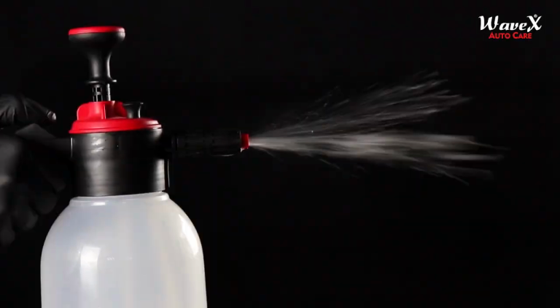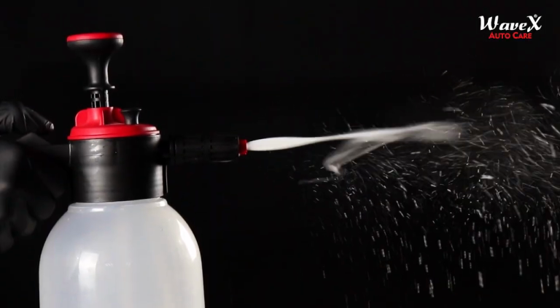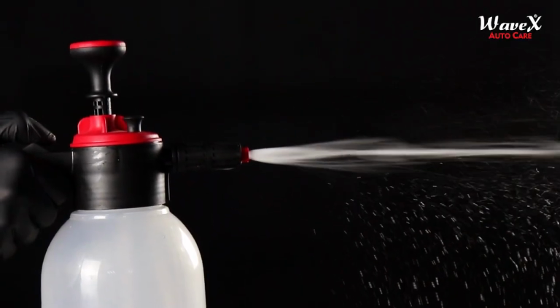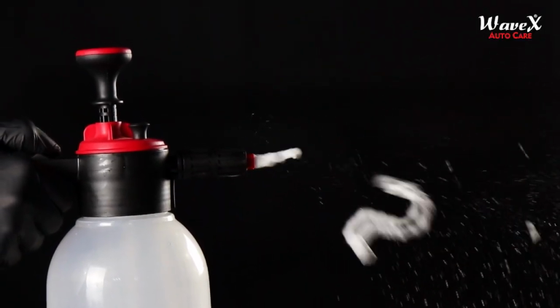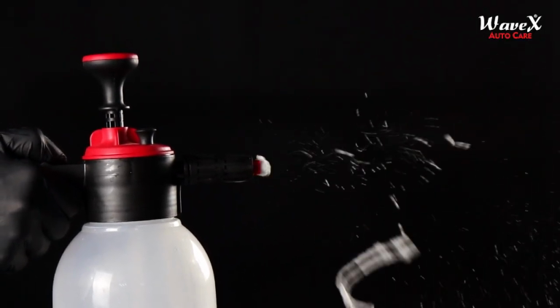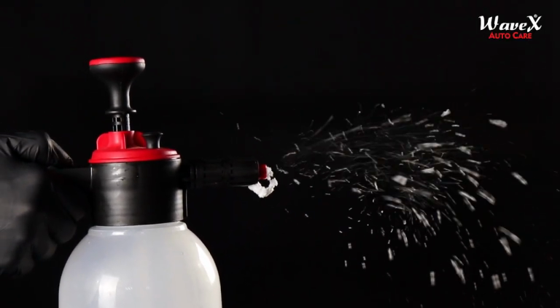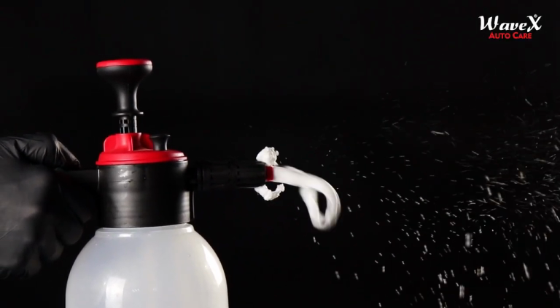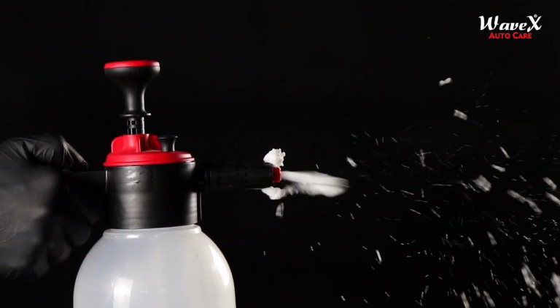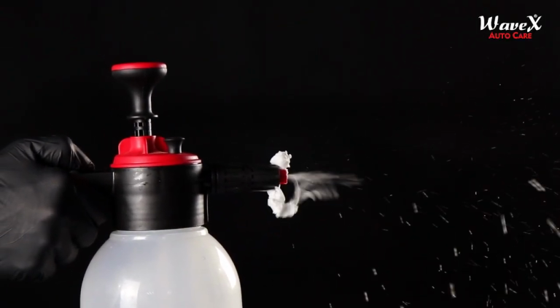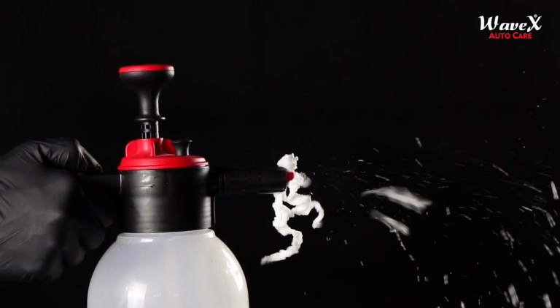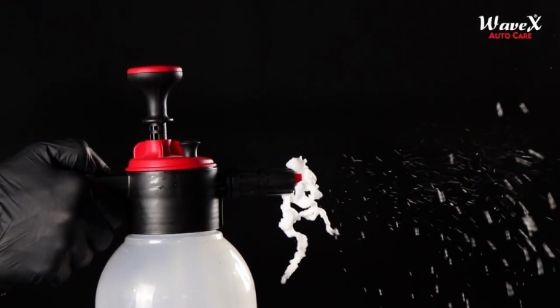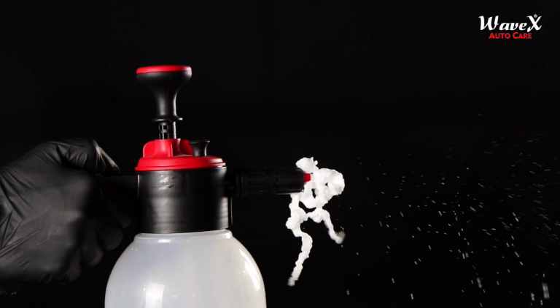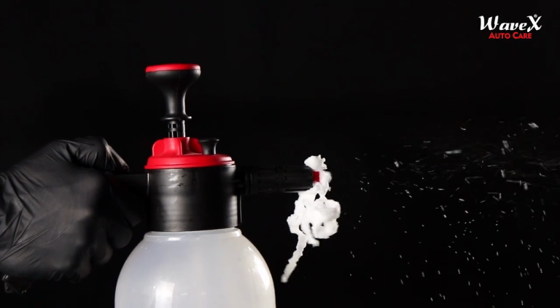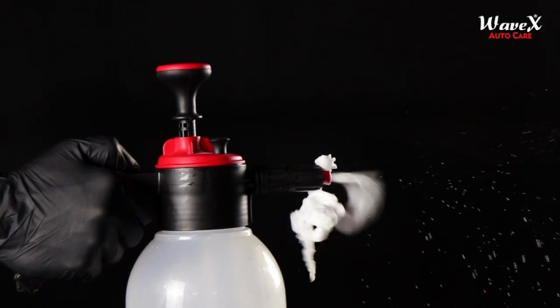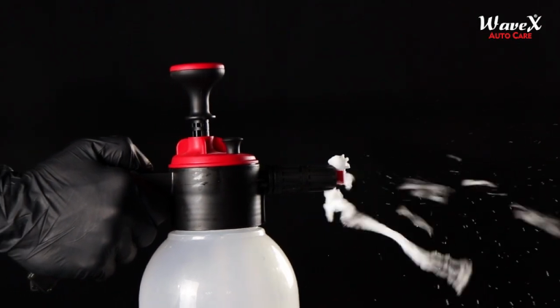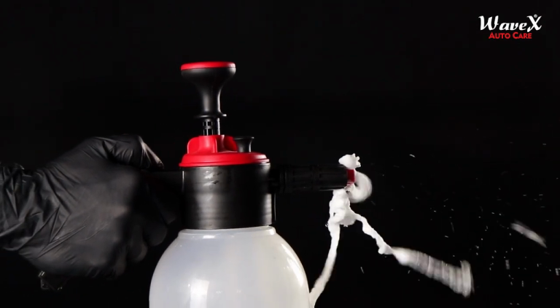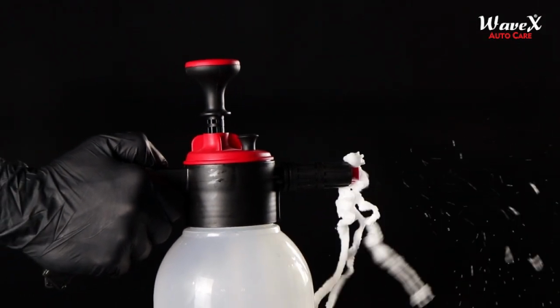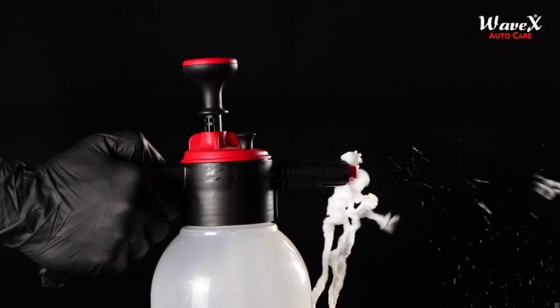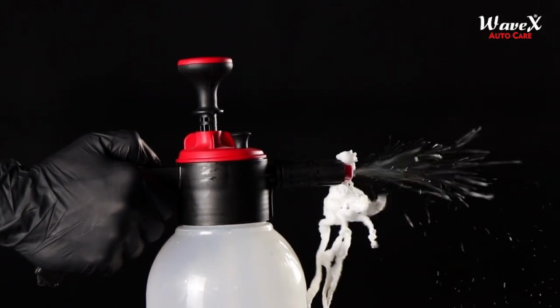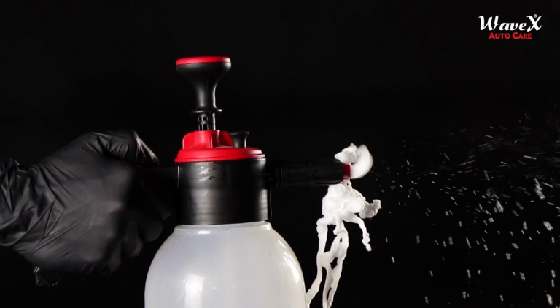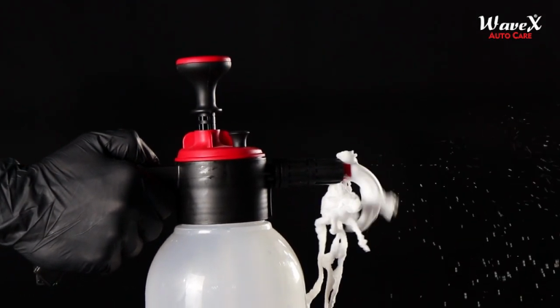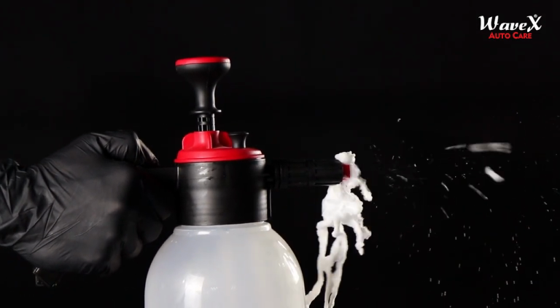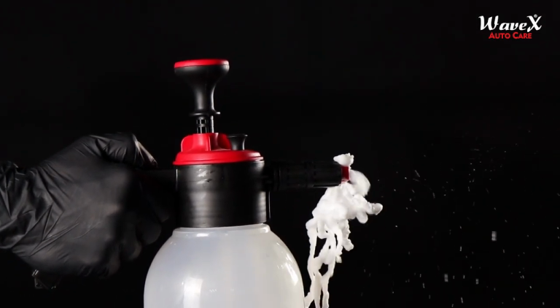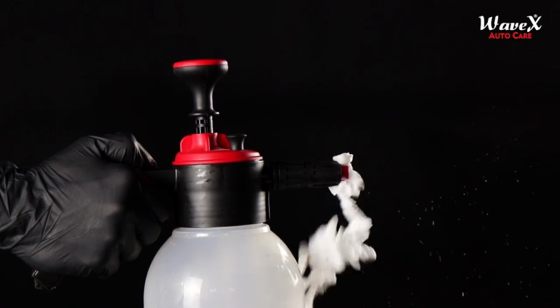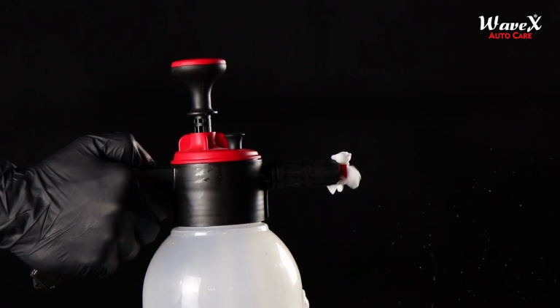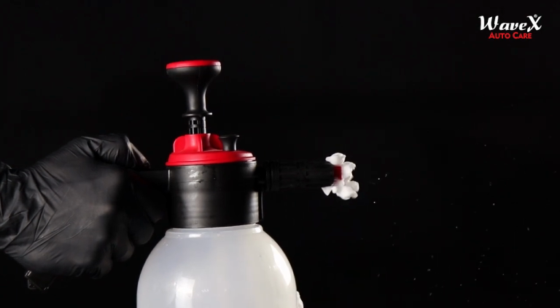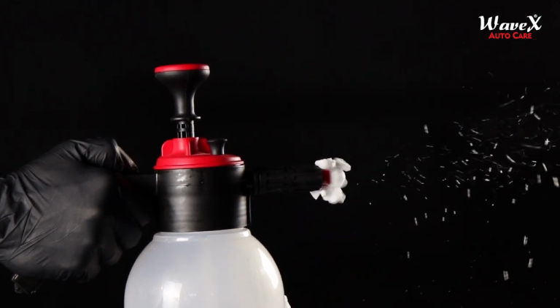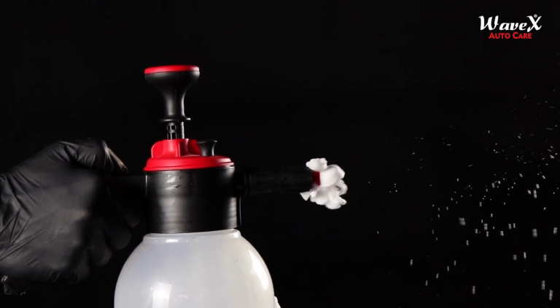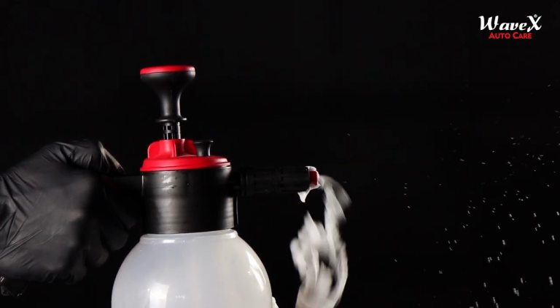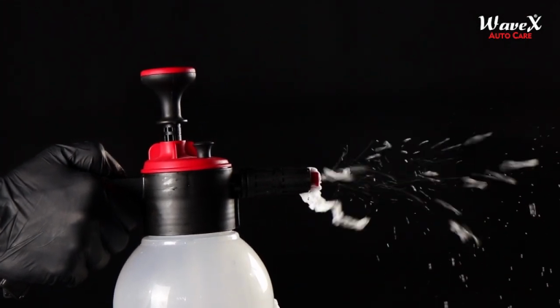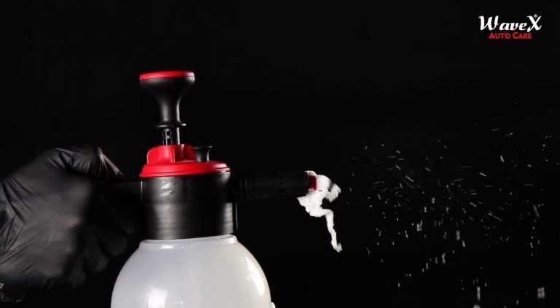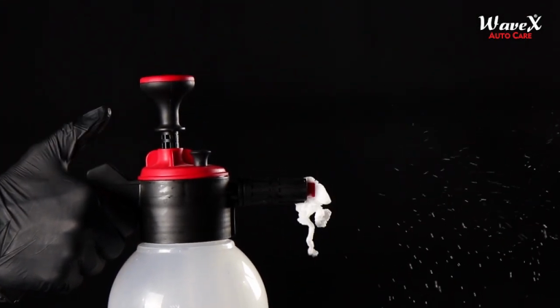और last point जिसका आपने ध्यान रखना है वो यह है कि अगर foam आपकी inconsistently बाहर निकल रही है Foam Pro में से, तो इसका मतलब यह है कि जो solution है वो काफी concentrated है और उसमें dilution की requirement है।